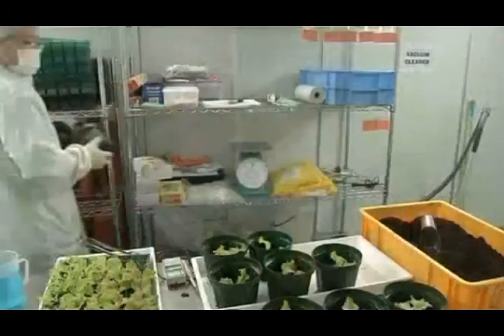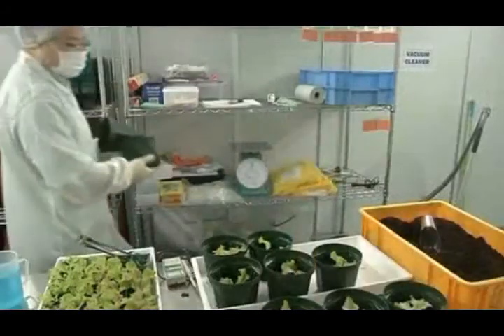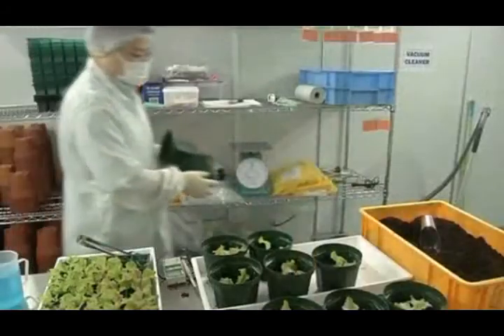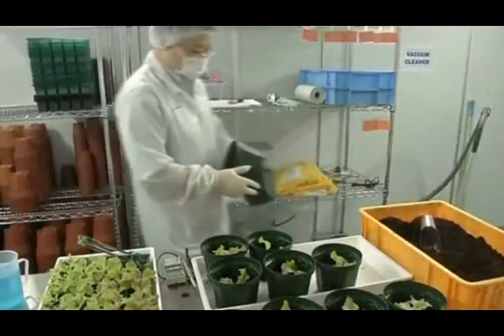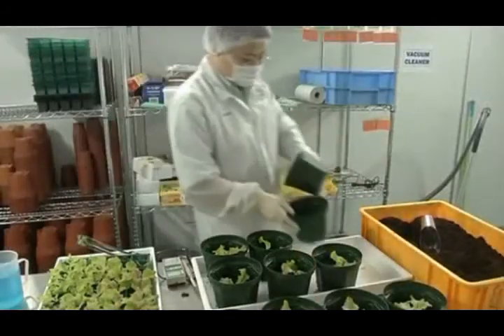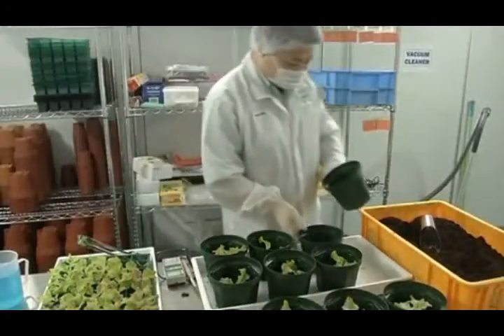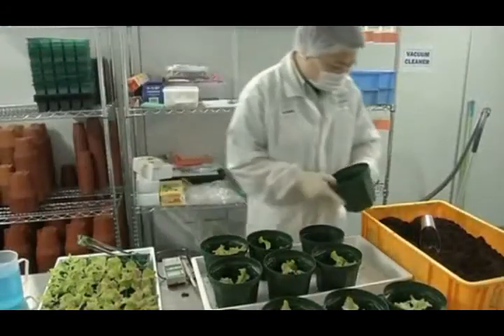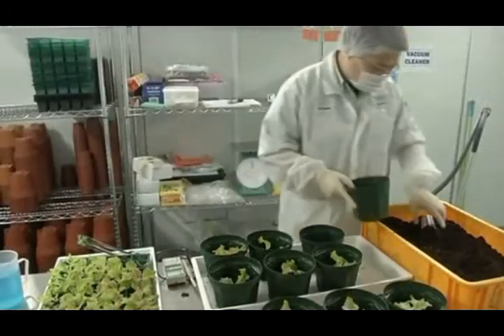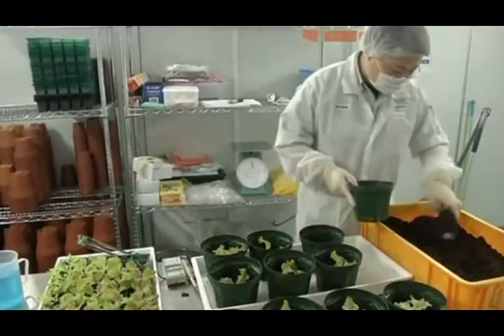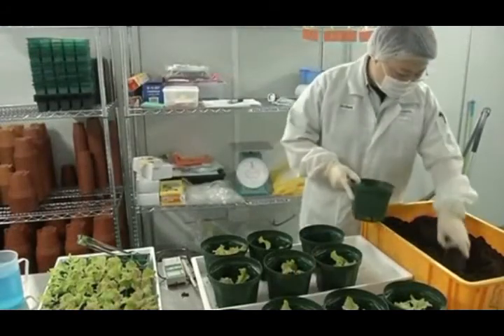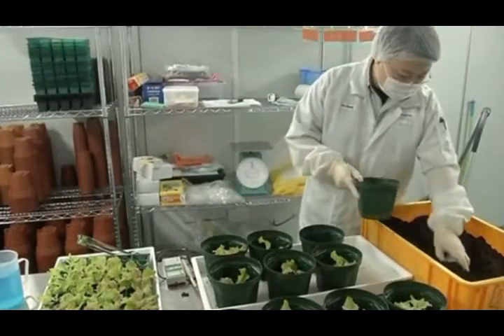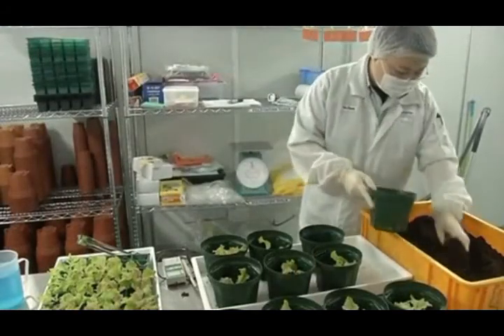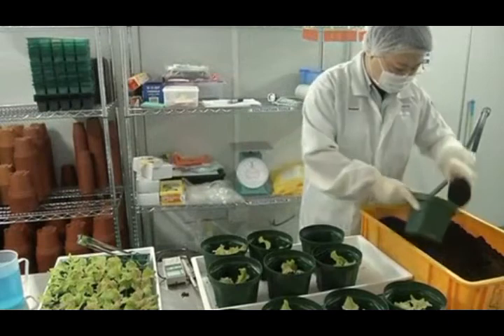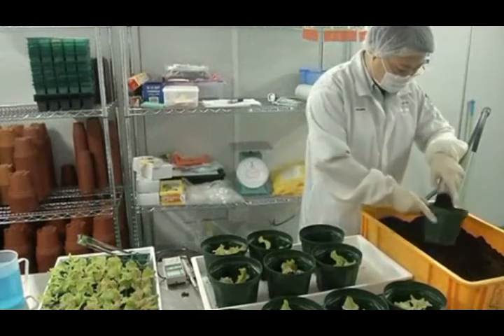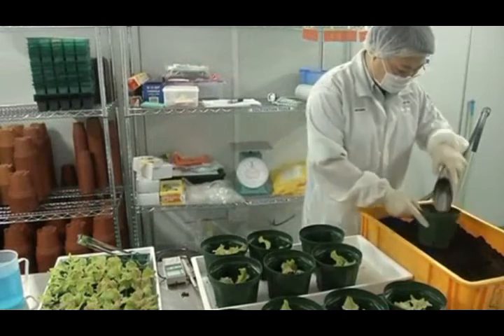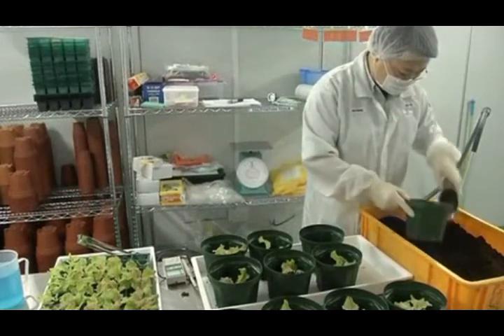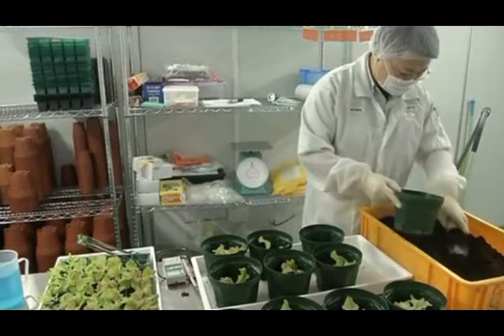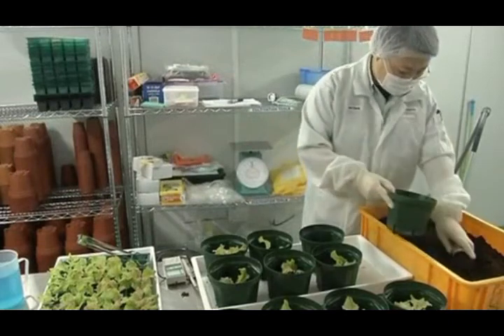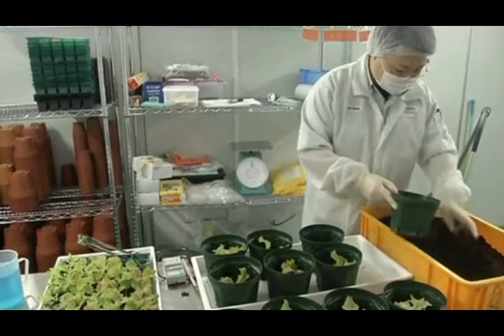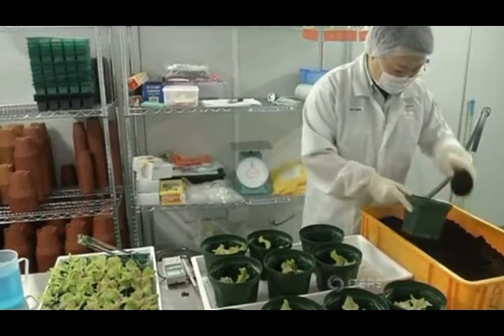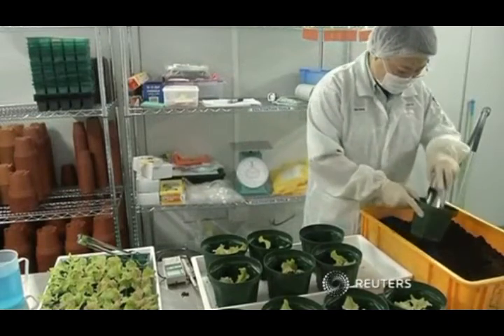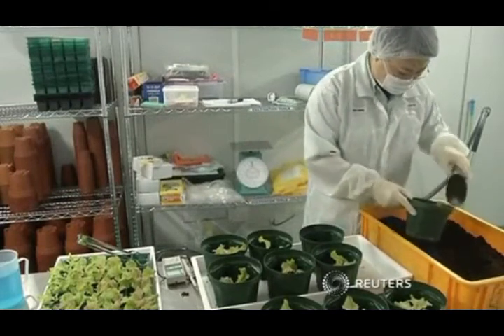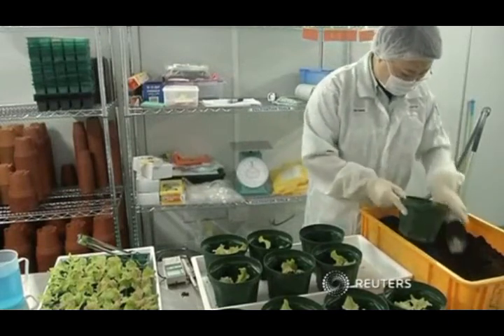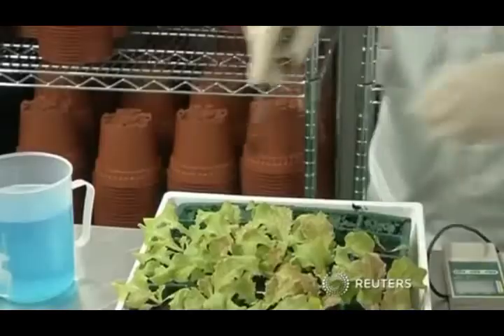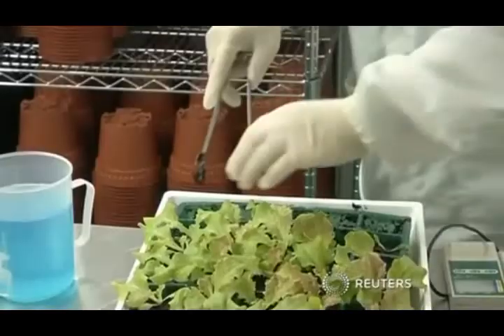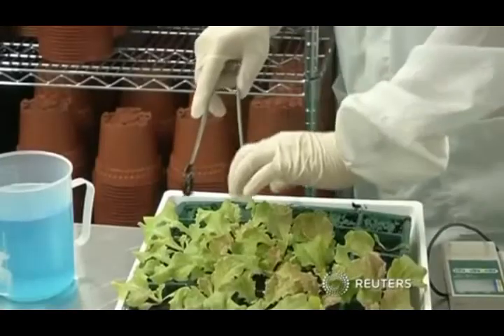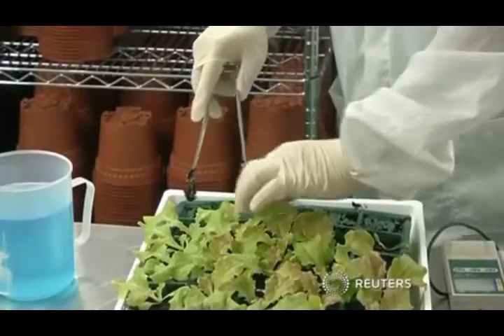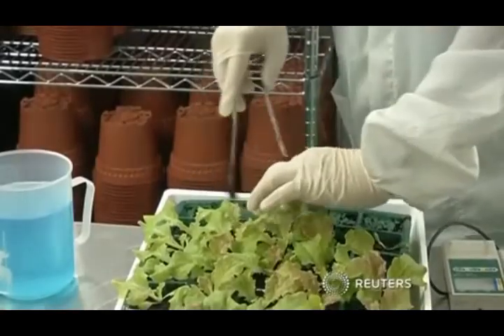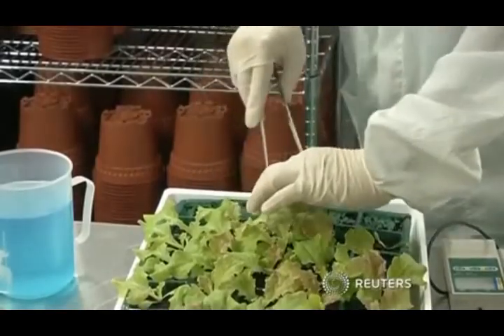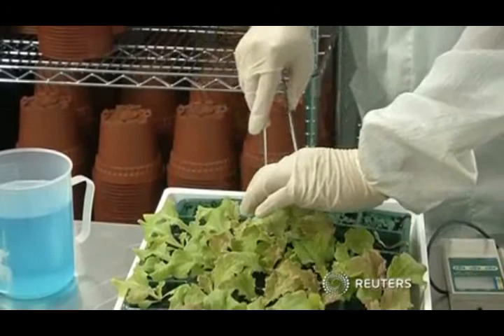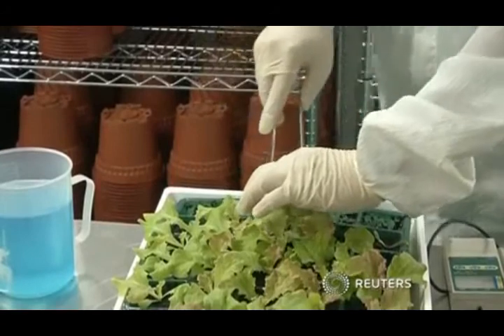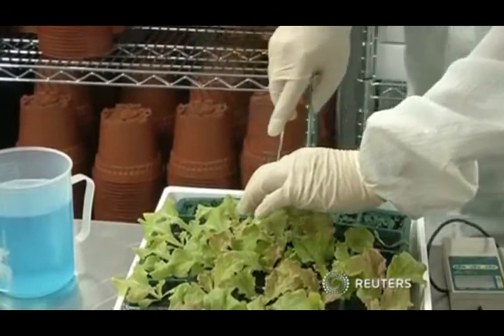Back at the farm, growers say the harvest is still quite small, but they hope to account for 5% of the island's leafy greens by 2016.